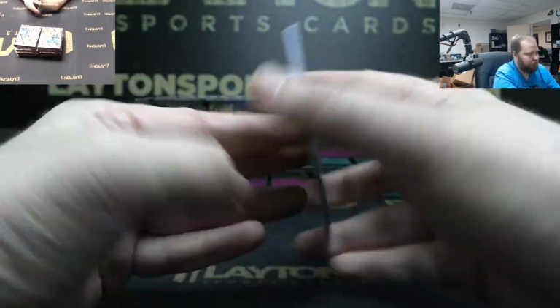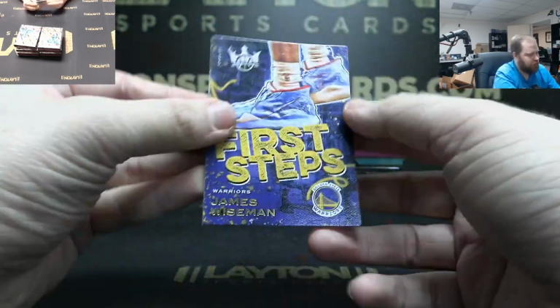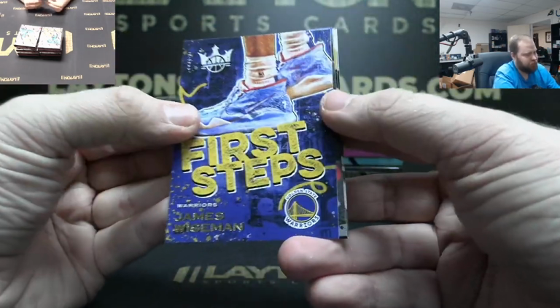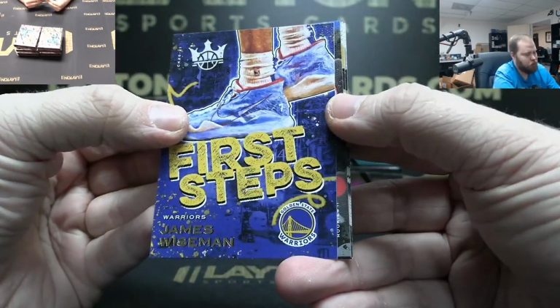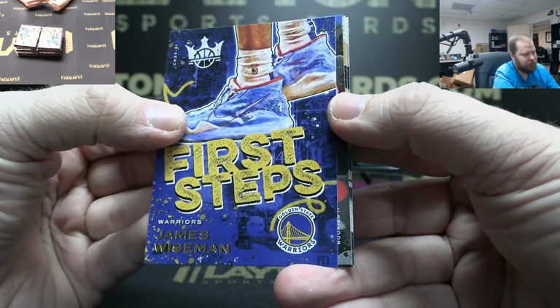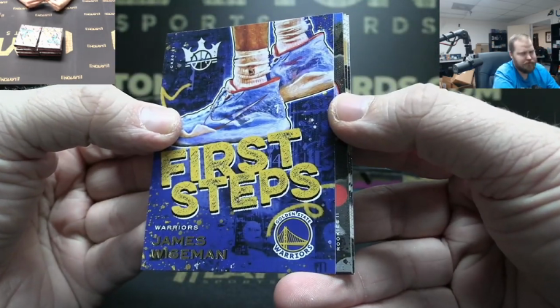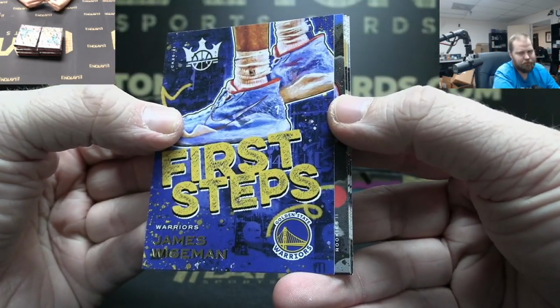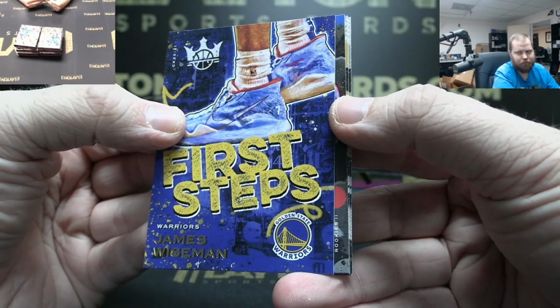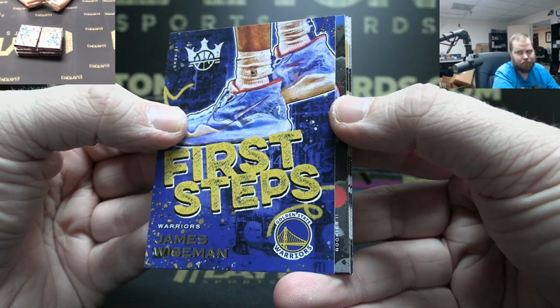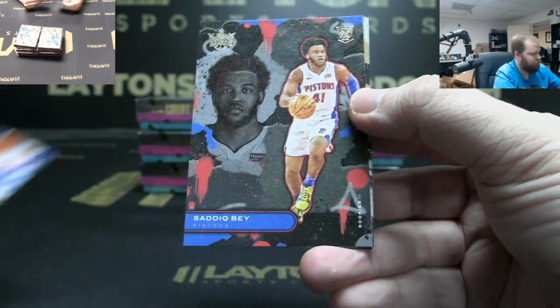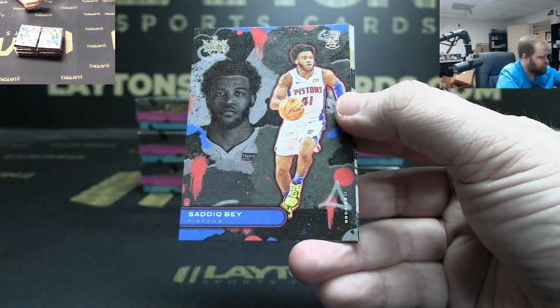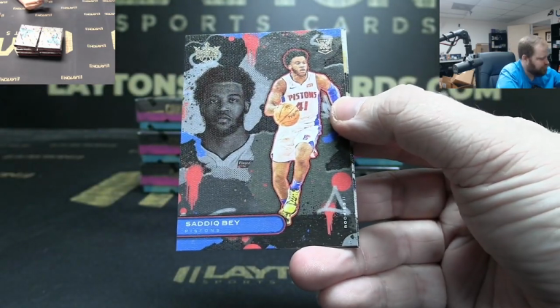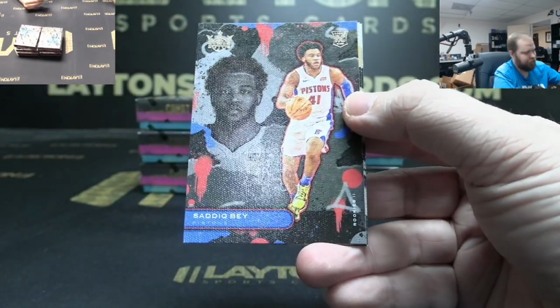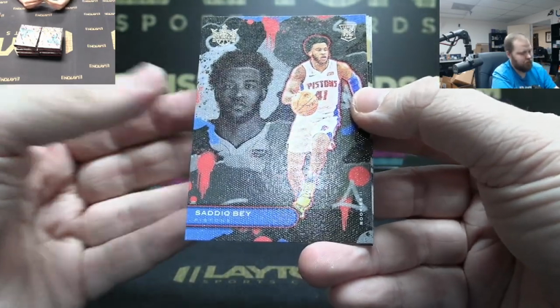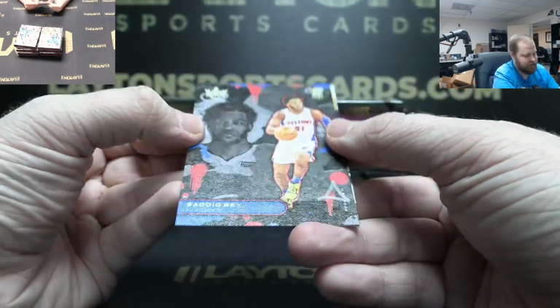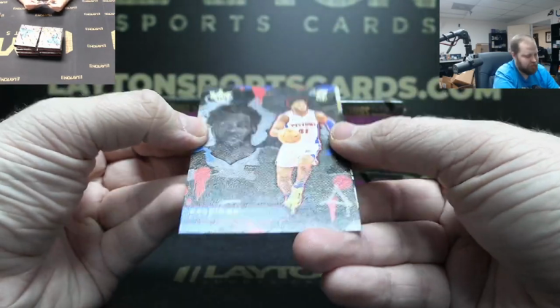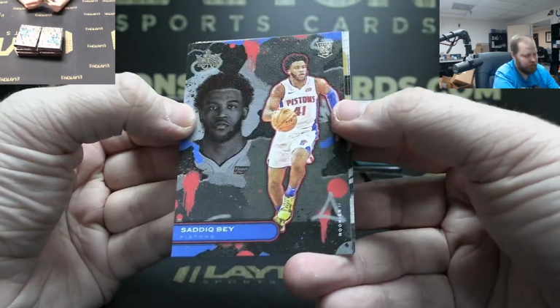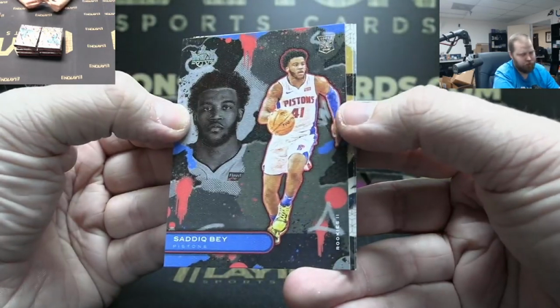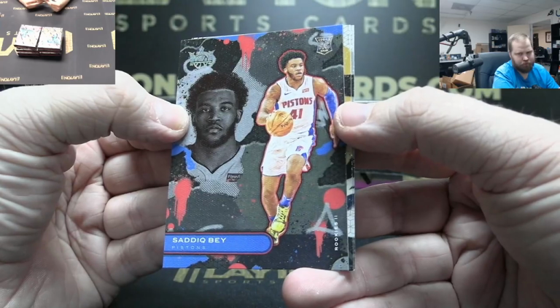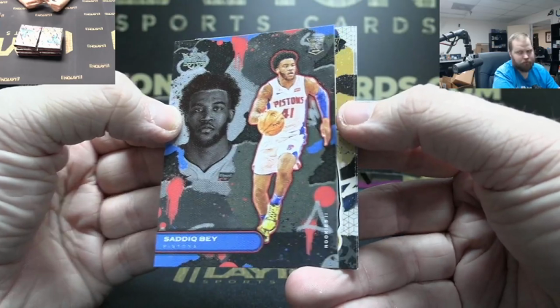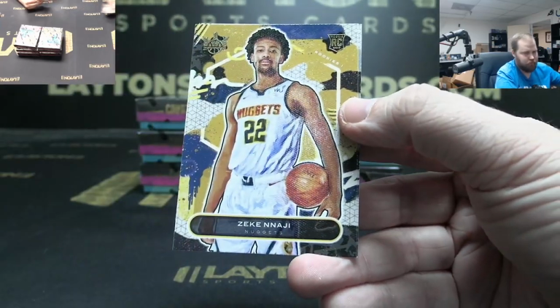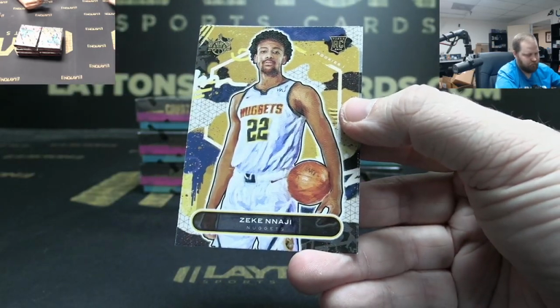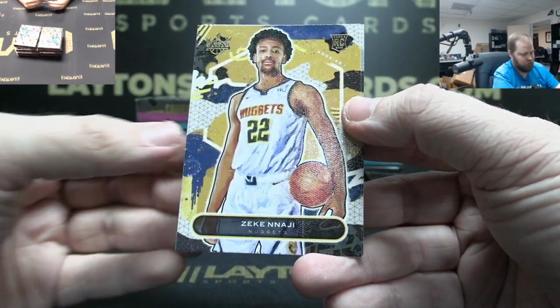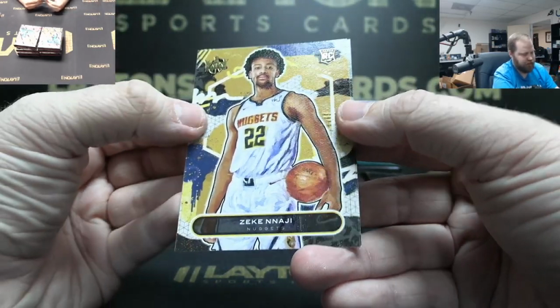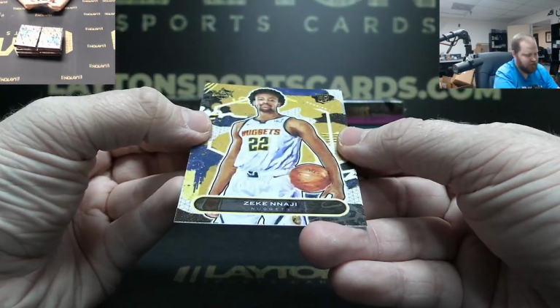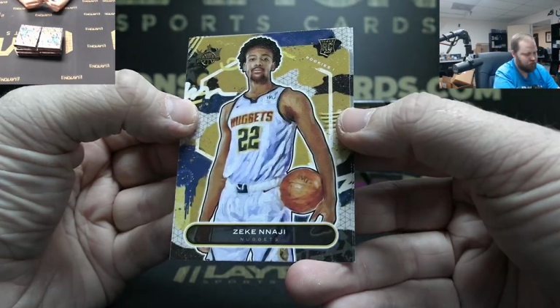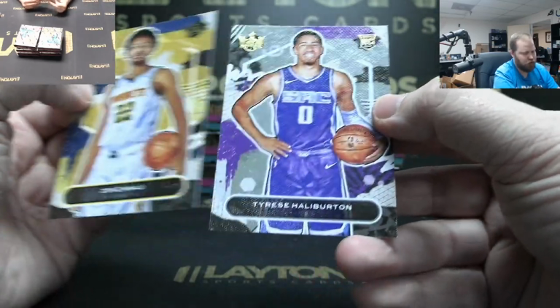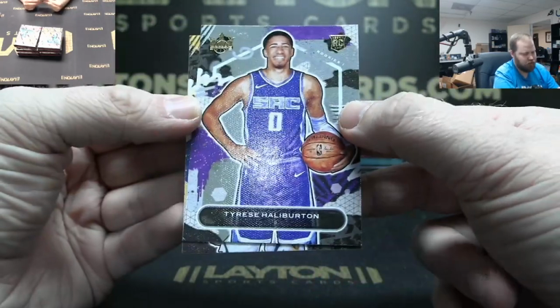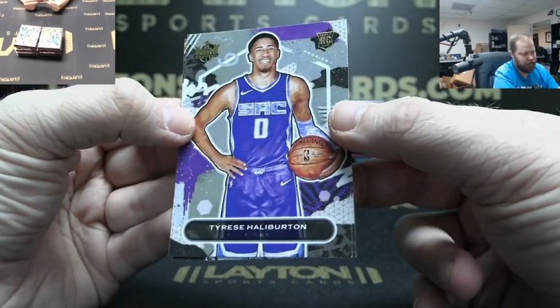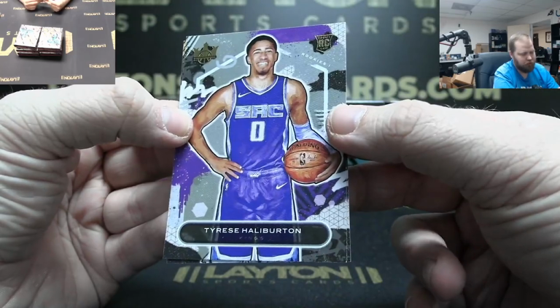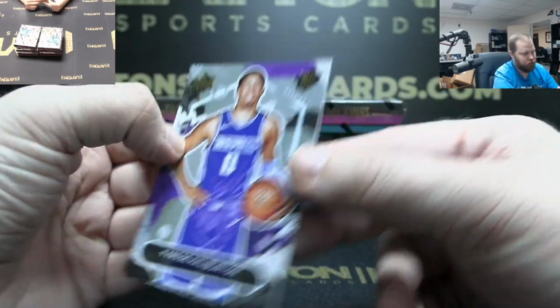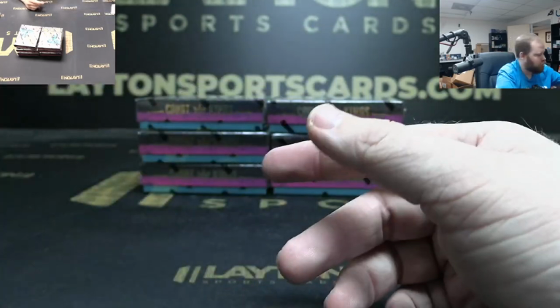We got Wiseman First Steps, there he is. Got Saddiq Bey Rookie Two. Zeke Nnaji Rookie One and Halliburton Rookie One.